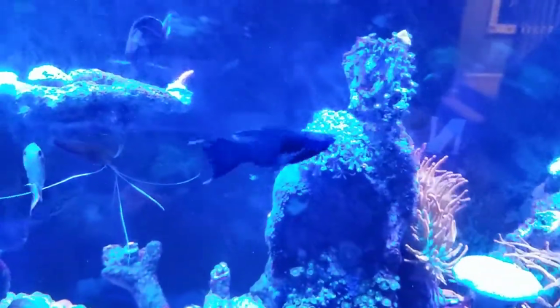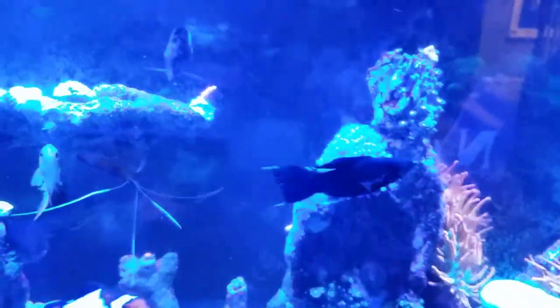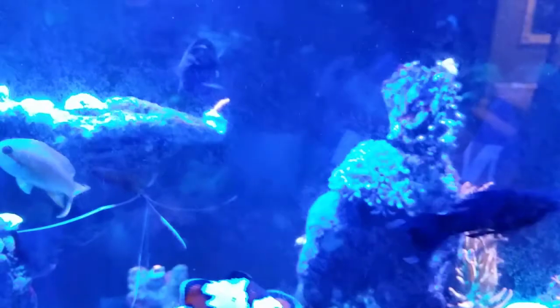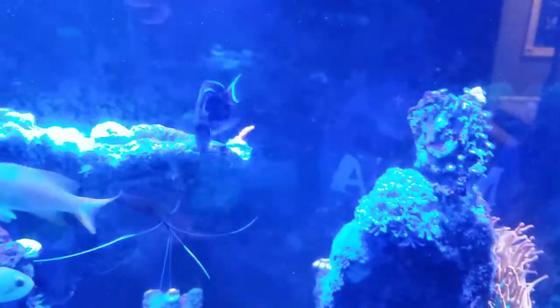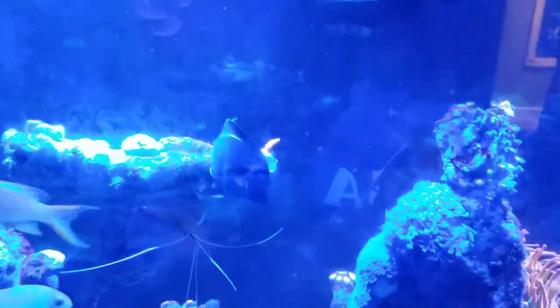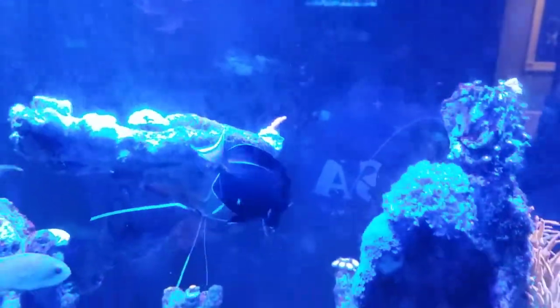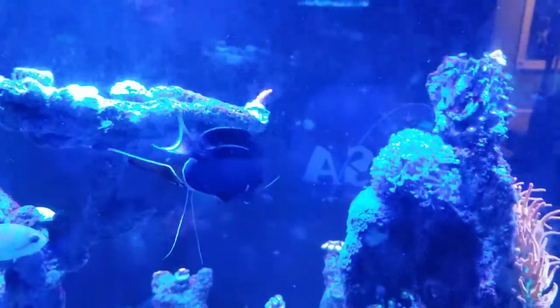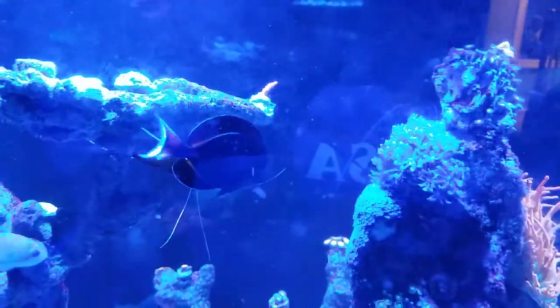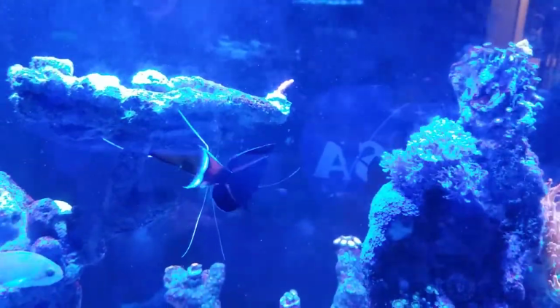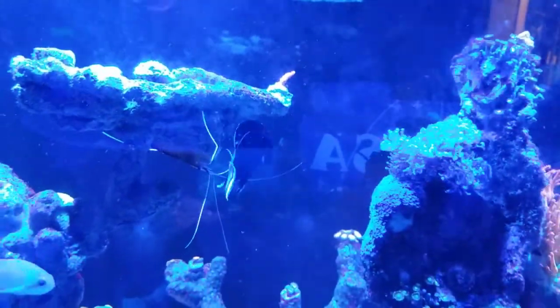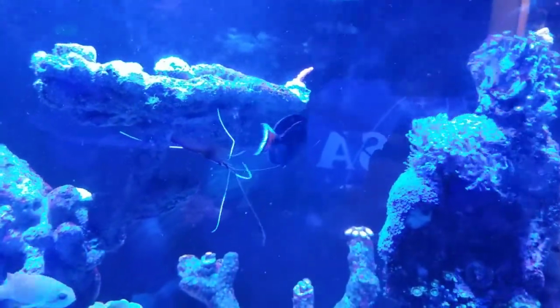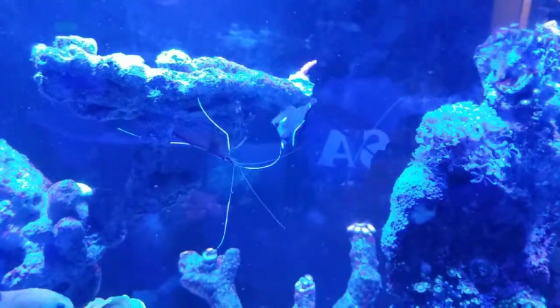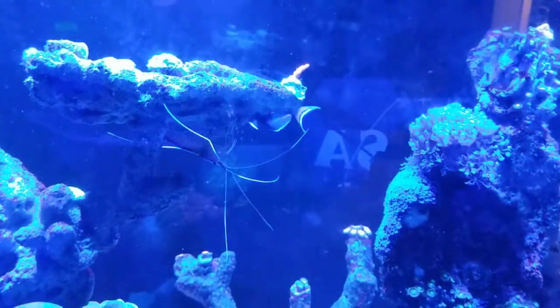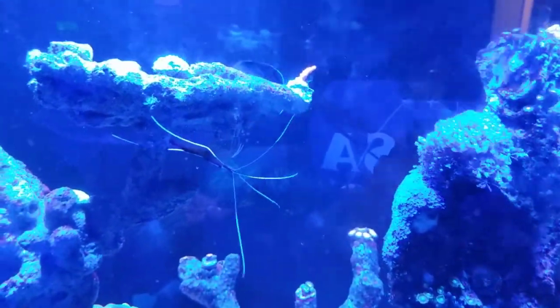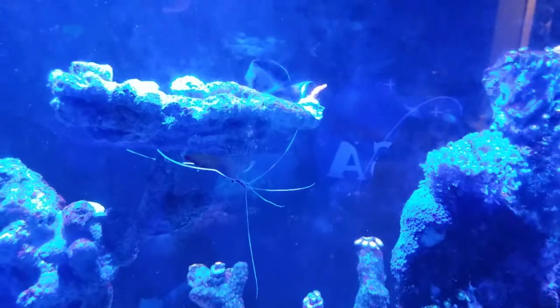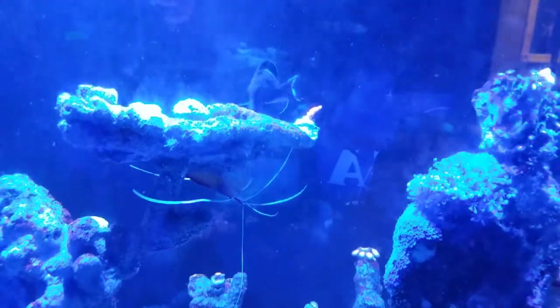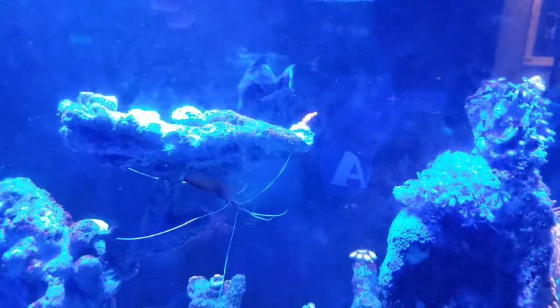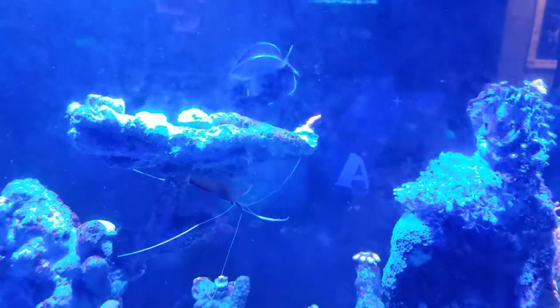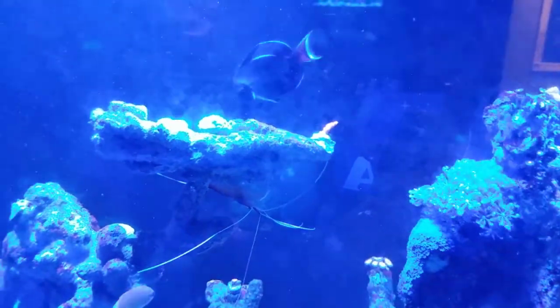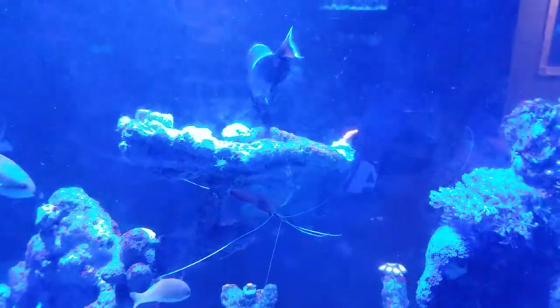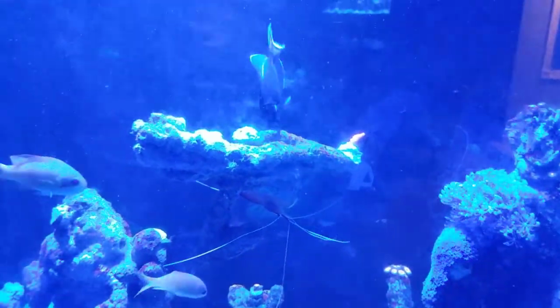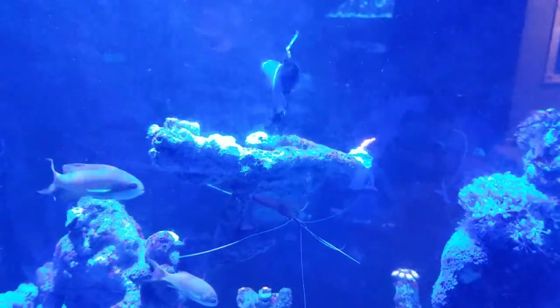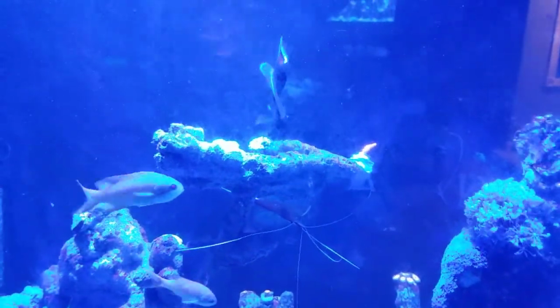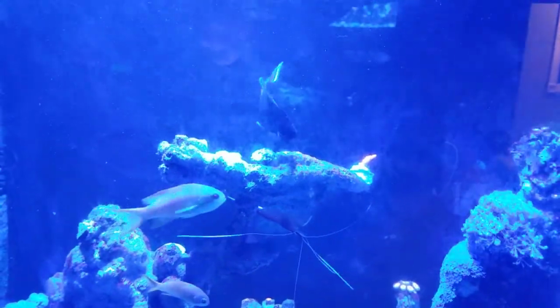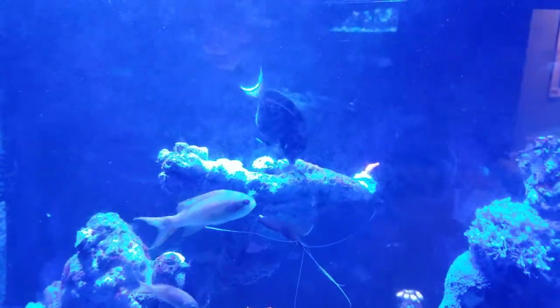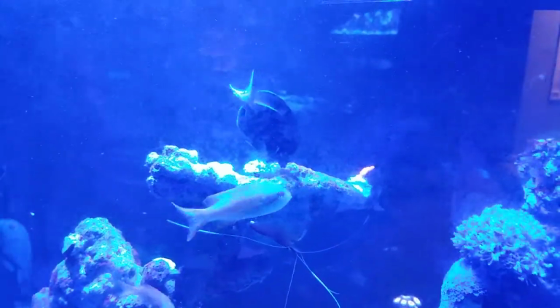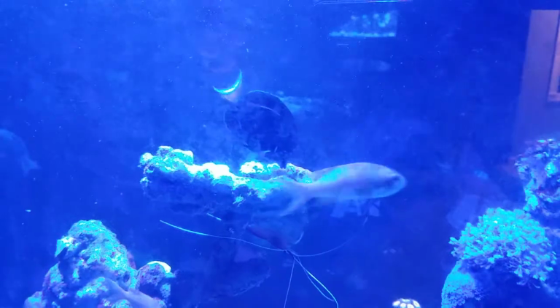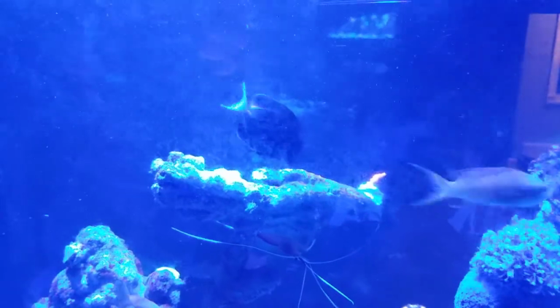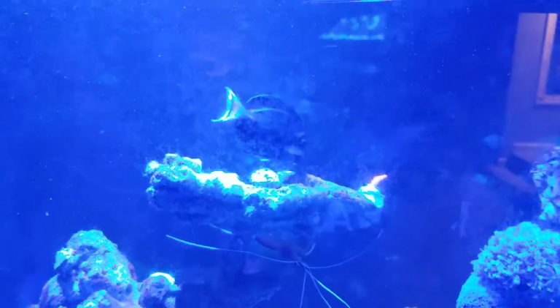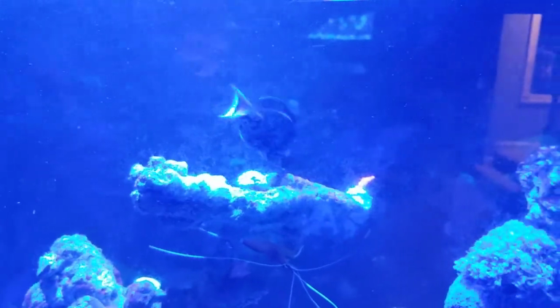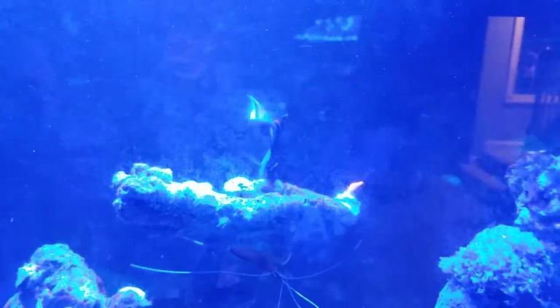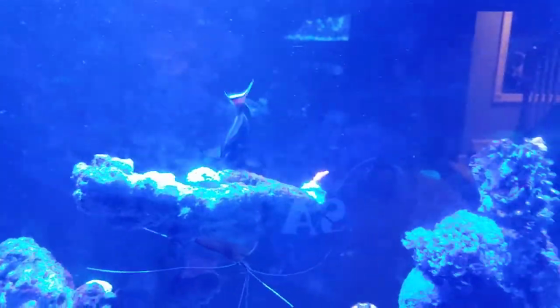The Achilles has found his place on the side of the tank and mostly hangs out around this rock. He seems to be doing awesome. I've always wanted an Achilles for so long and now I finally have one.